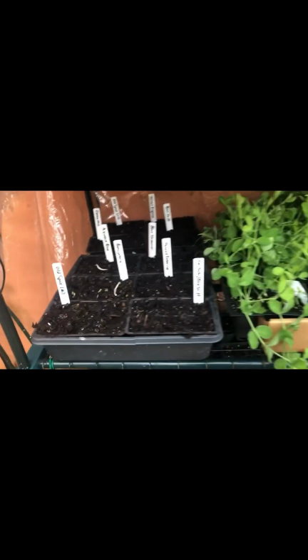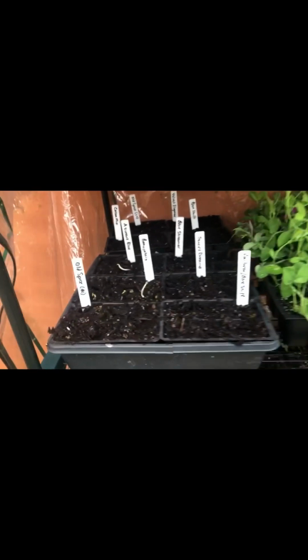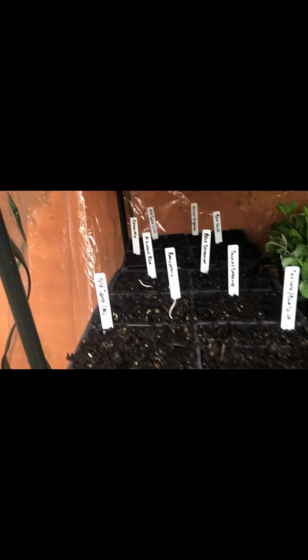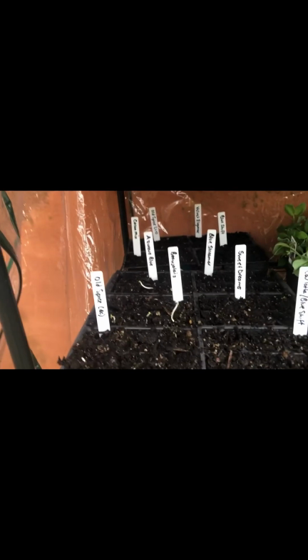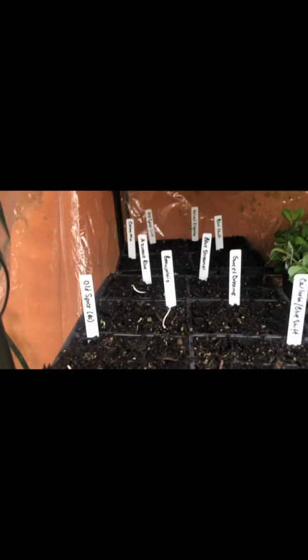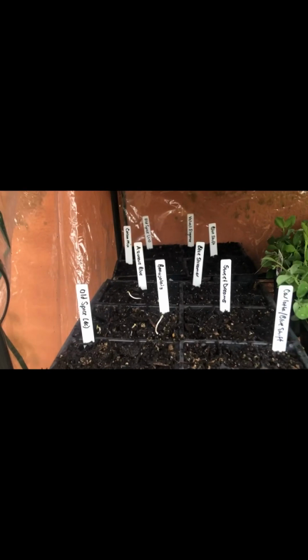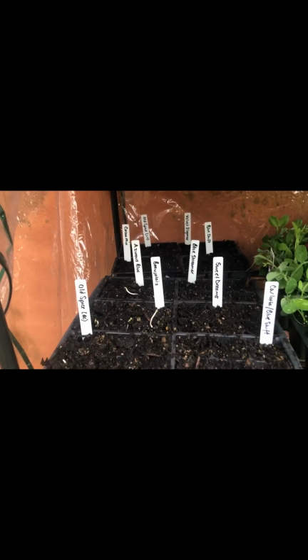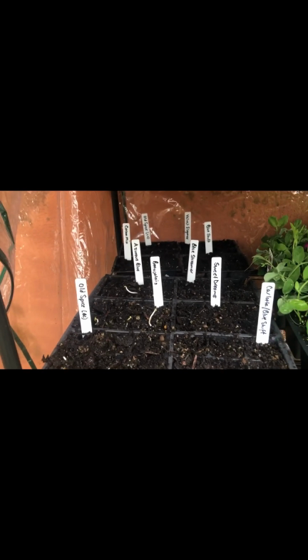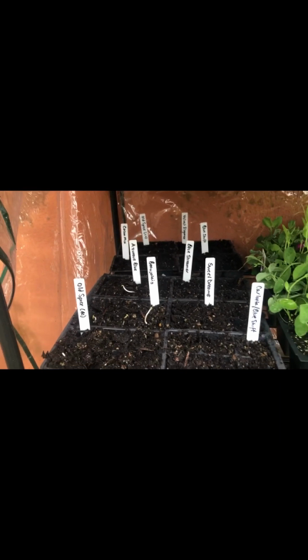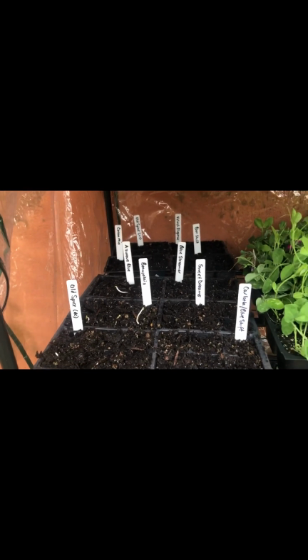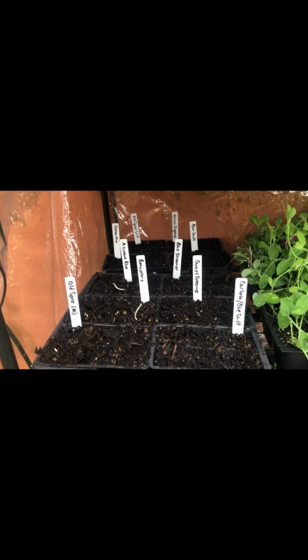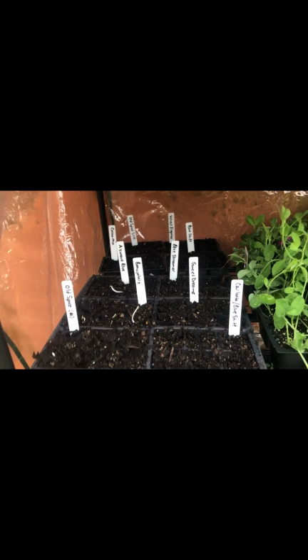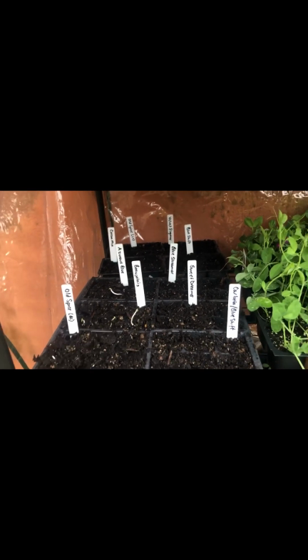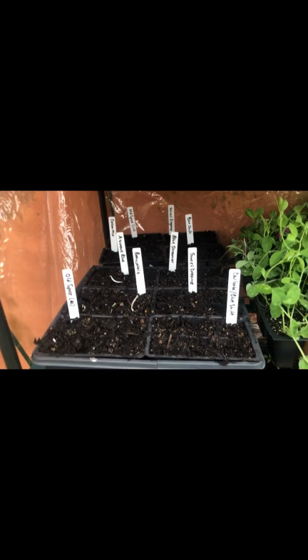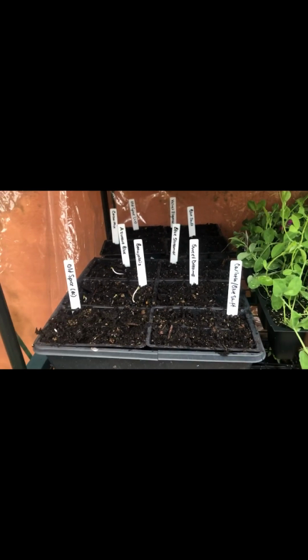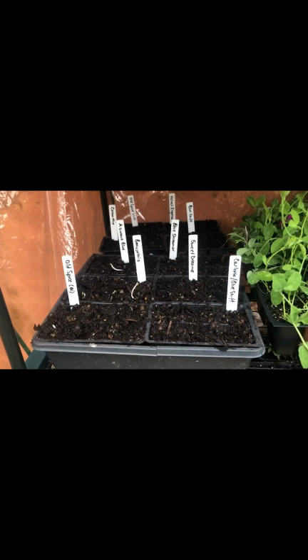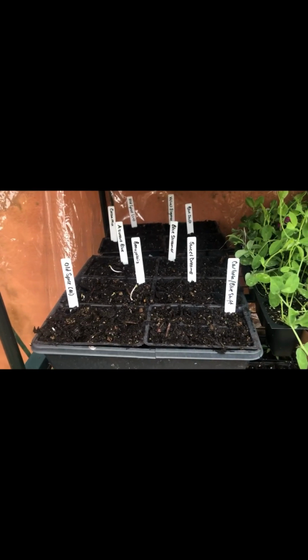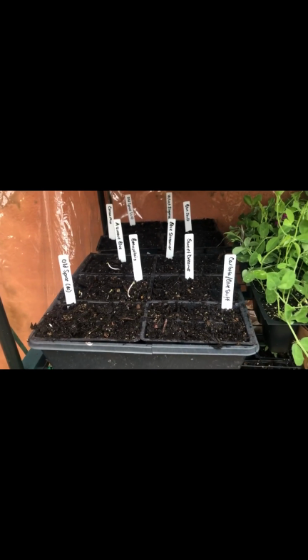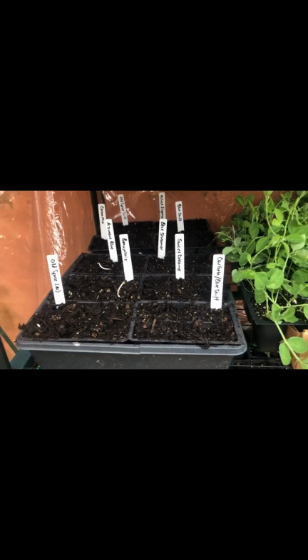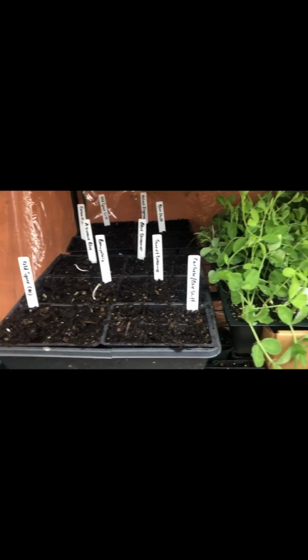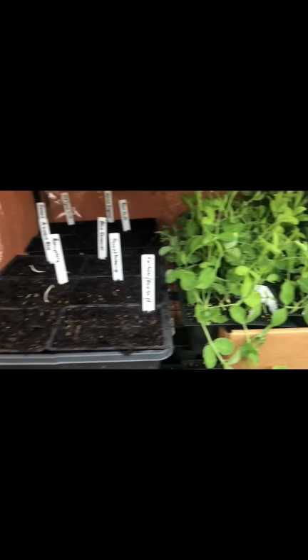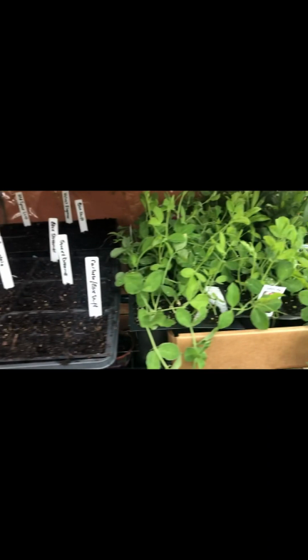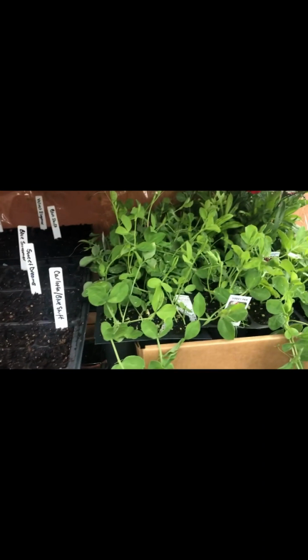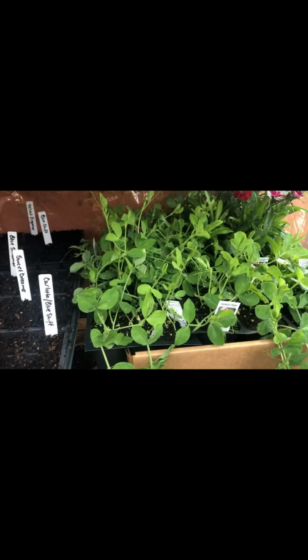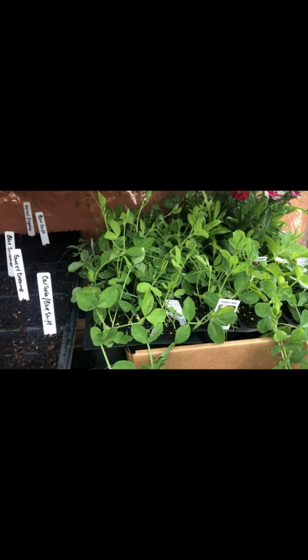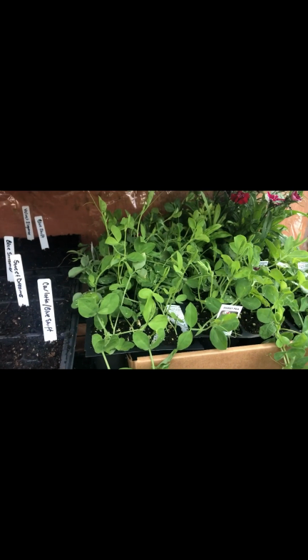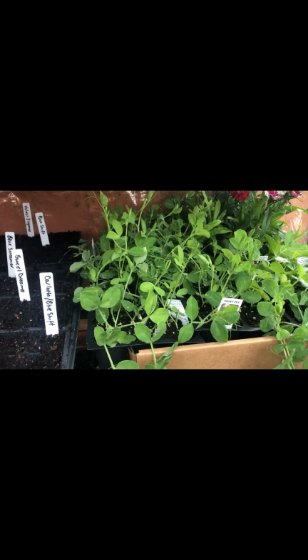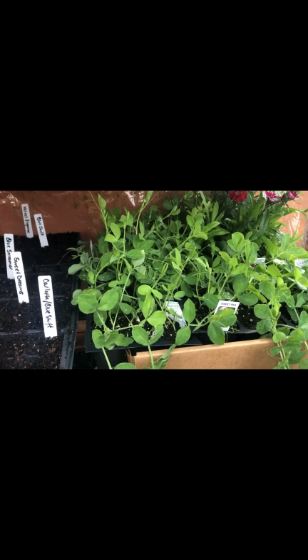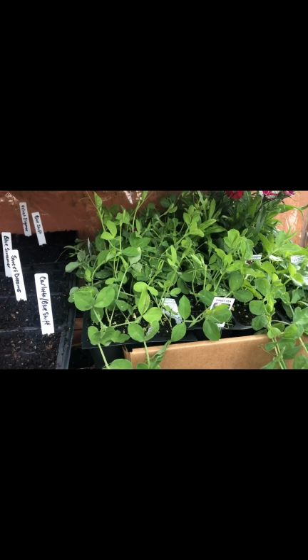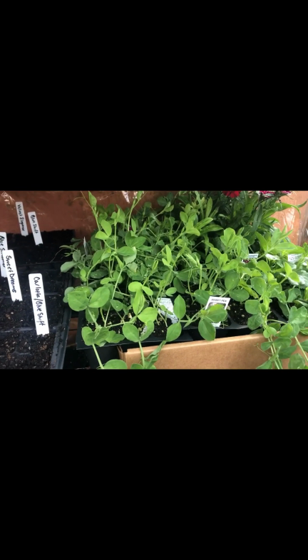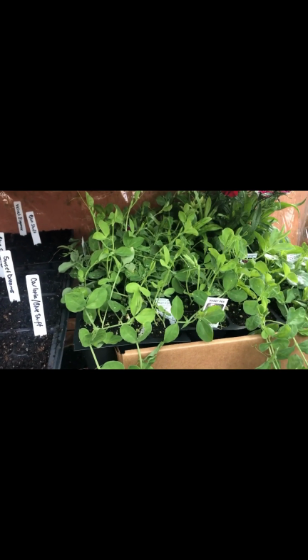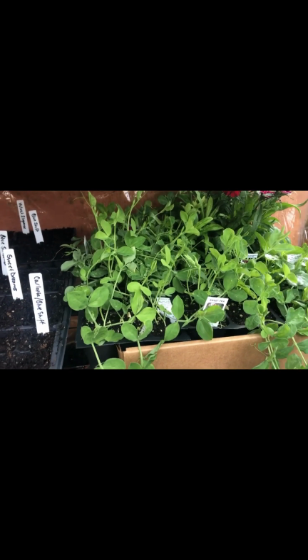So here are our sweet peas — ten varieties — and hopefully we'll have something to plant soon to go along with these ones purchased from the plant nursery.